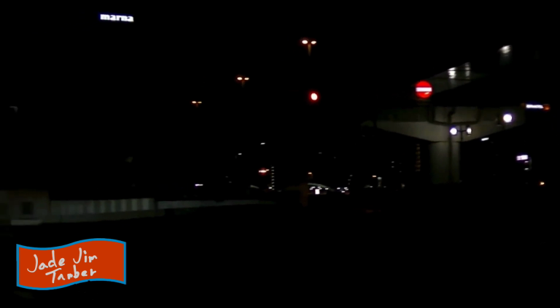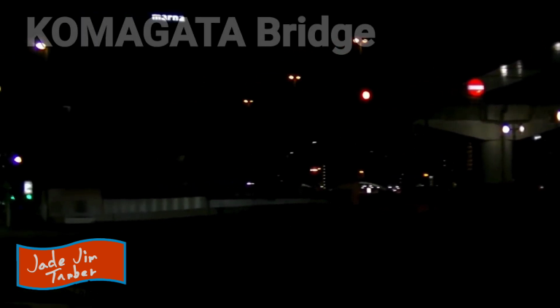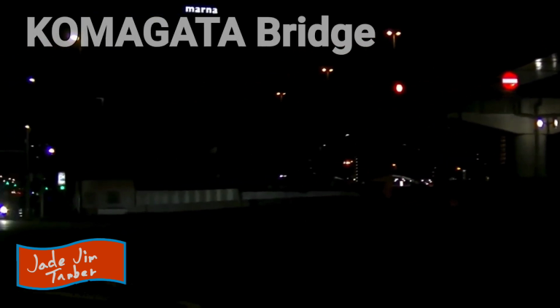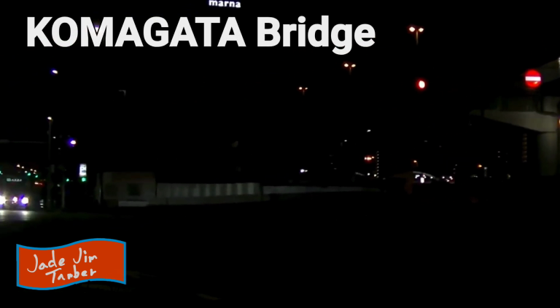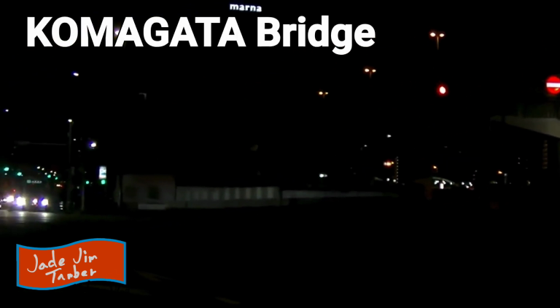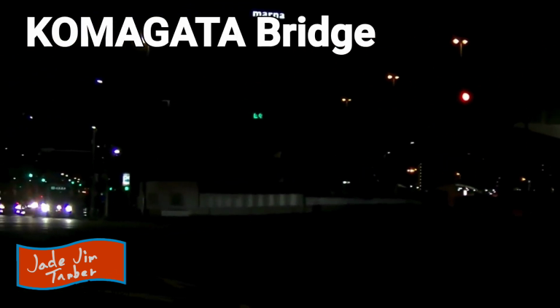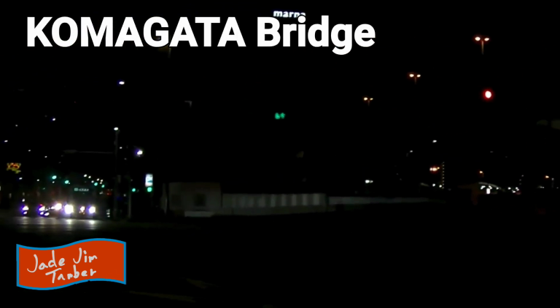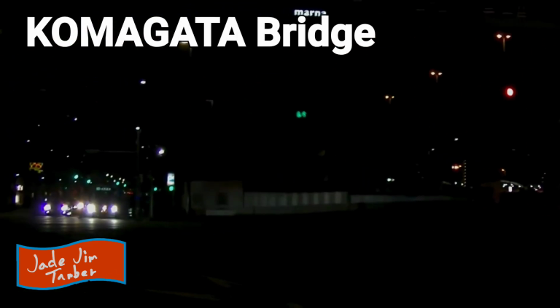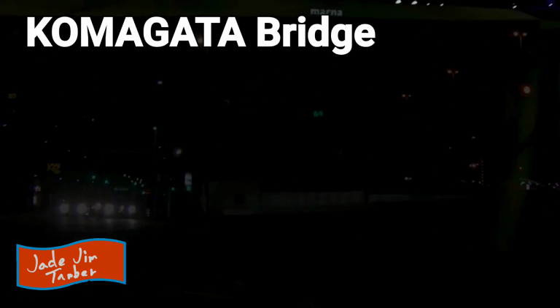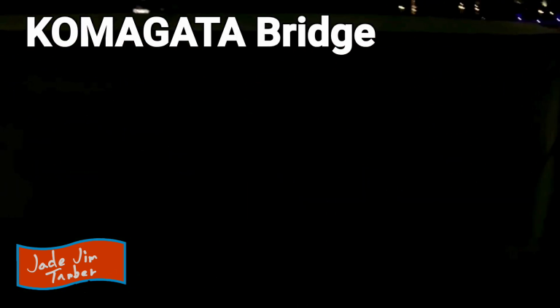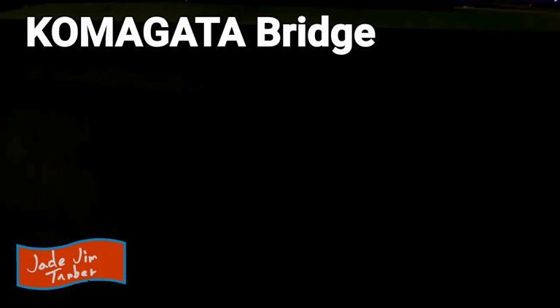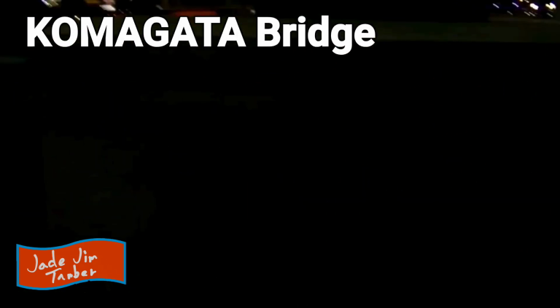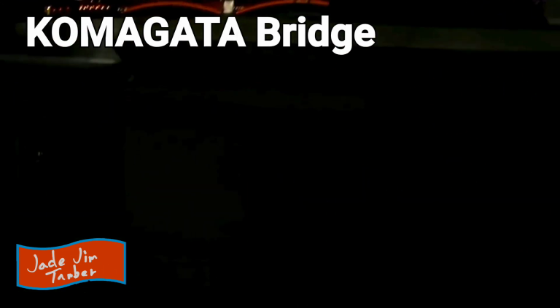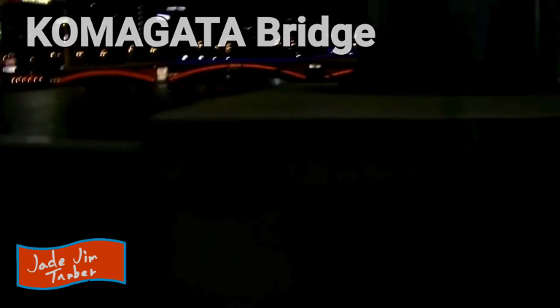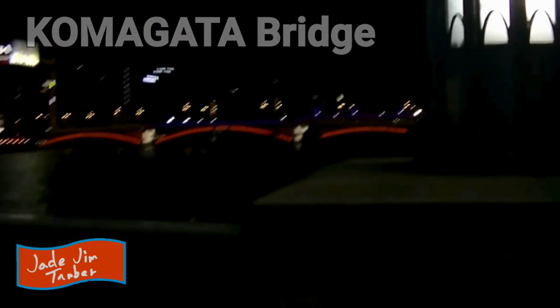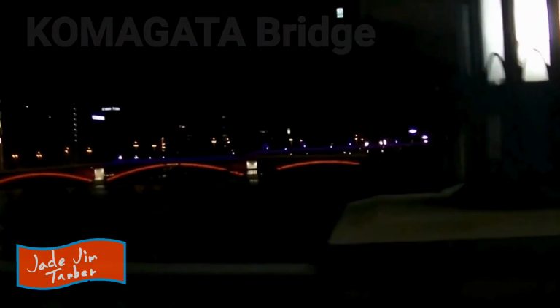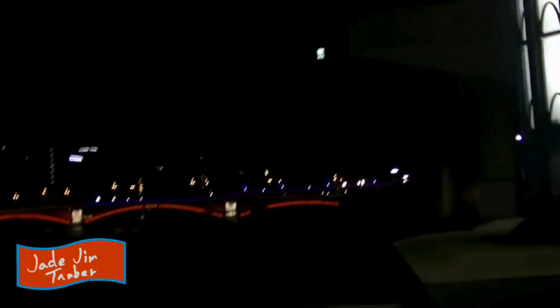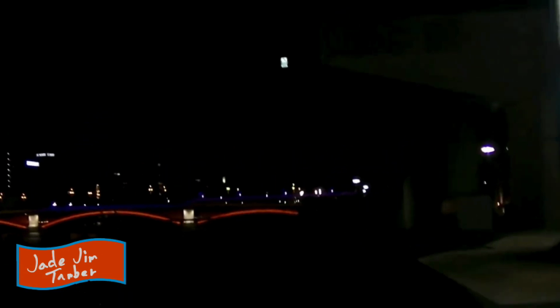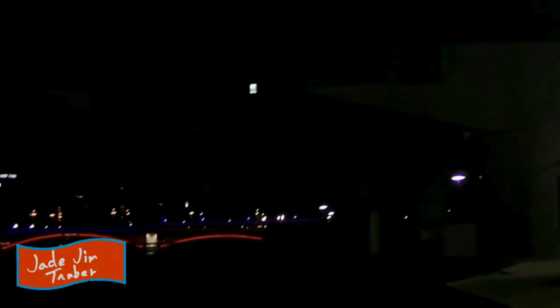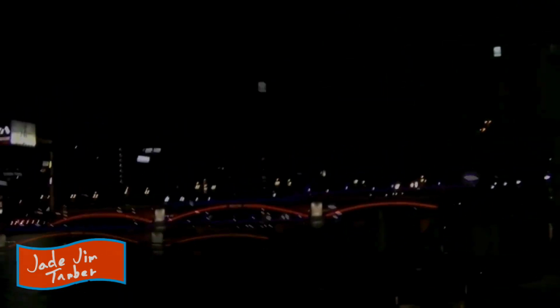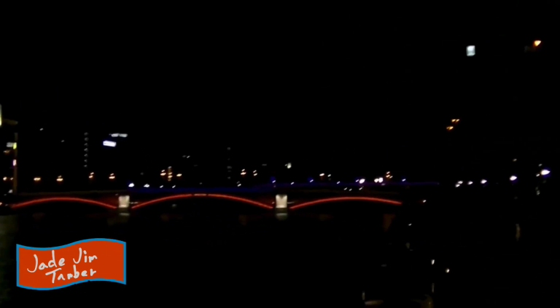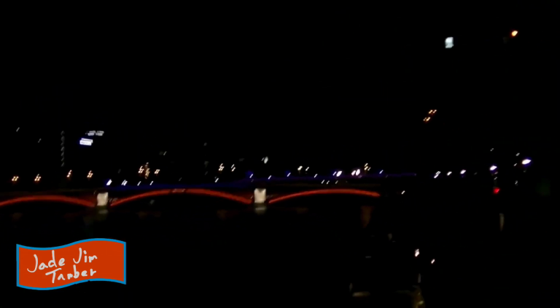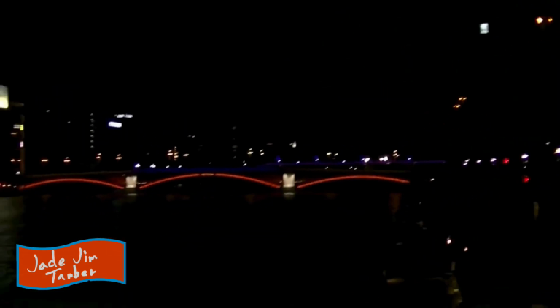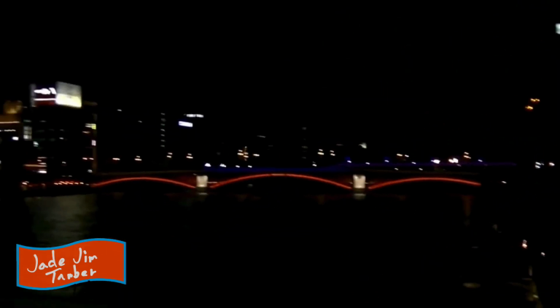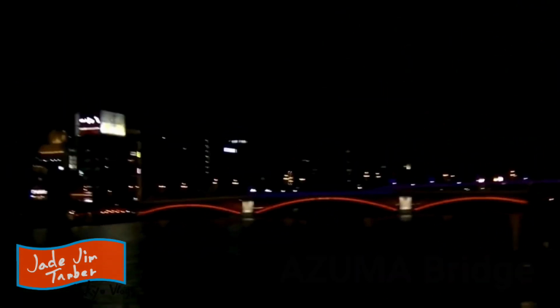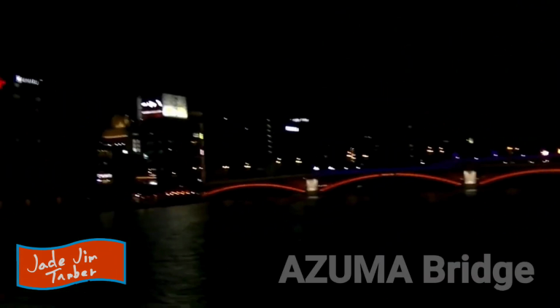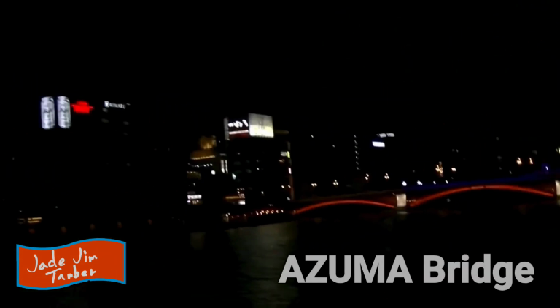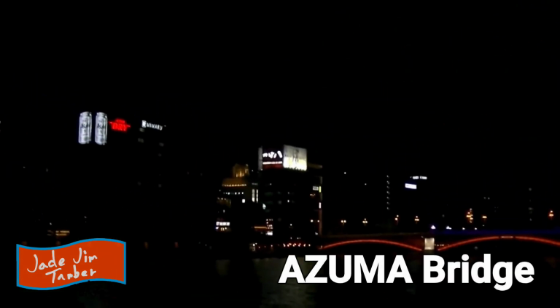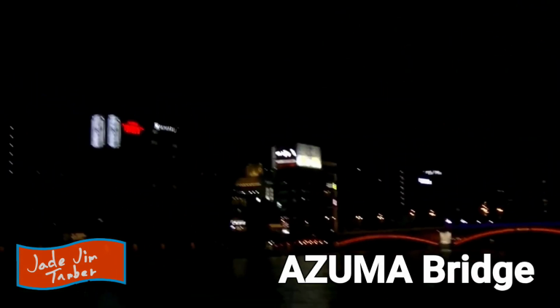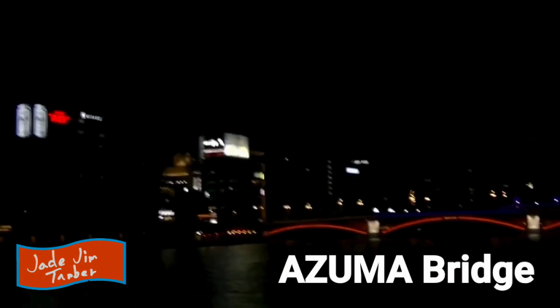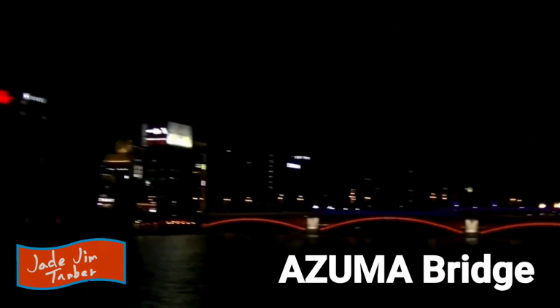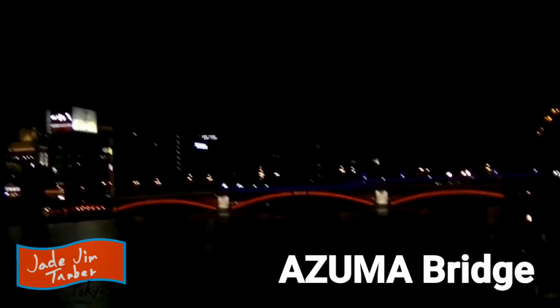This is Kamisori Bridge, I believe, and the one you just saw over there is Azuma Bridge. This river is the Sumida River.